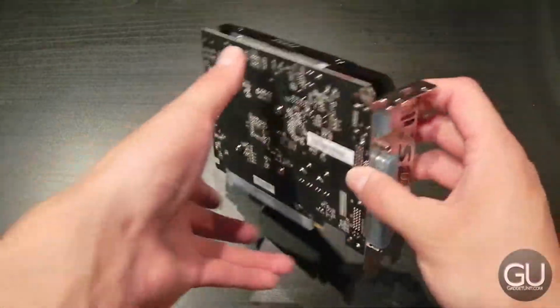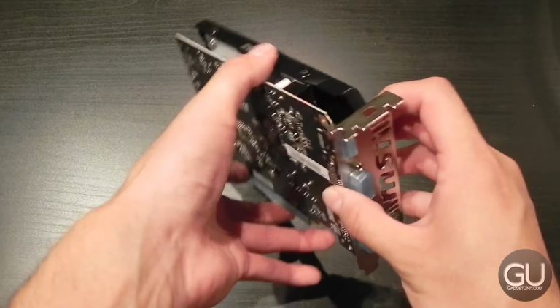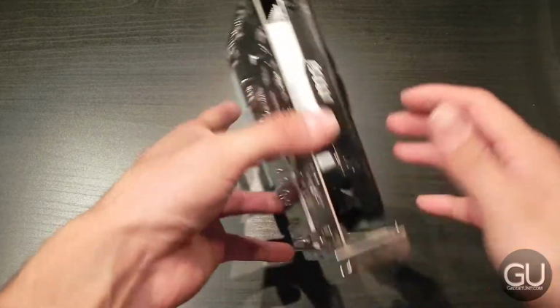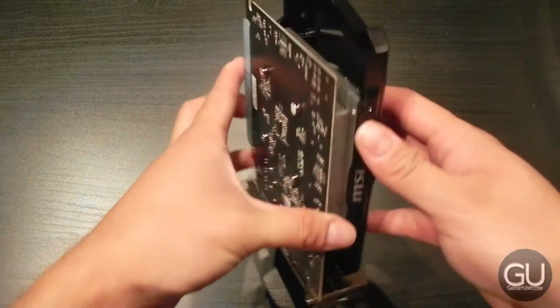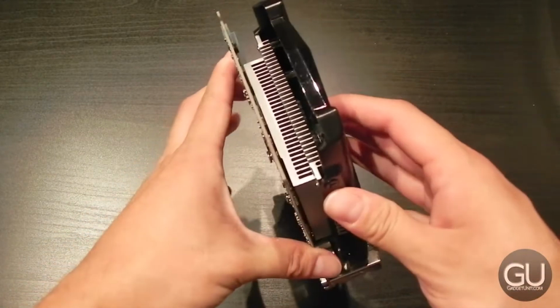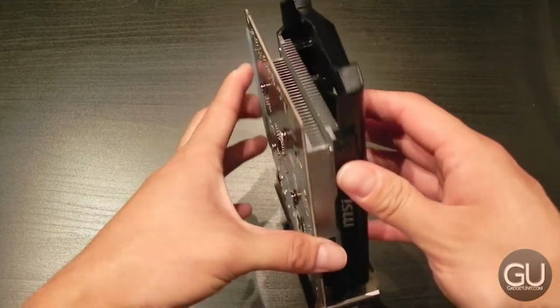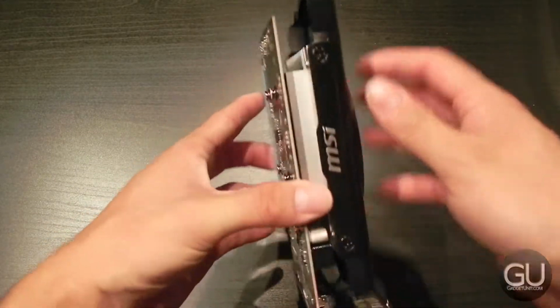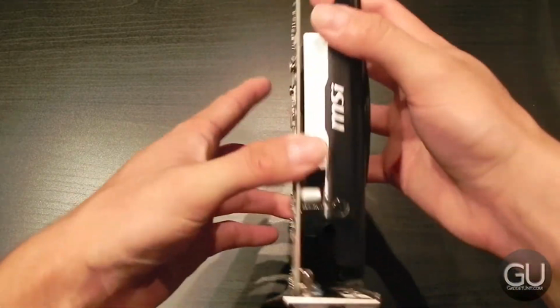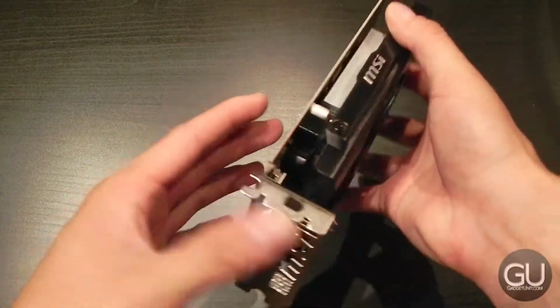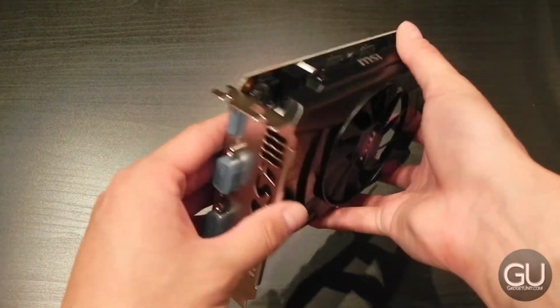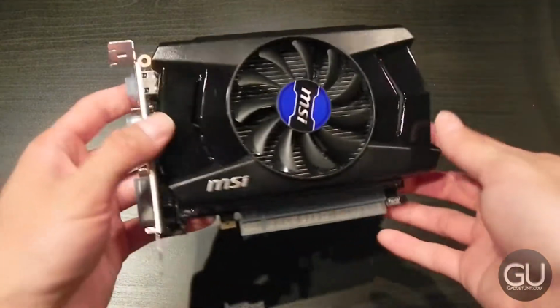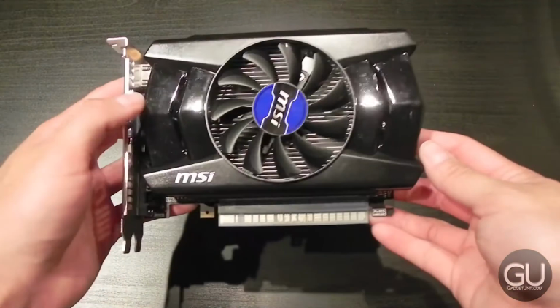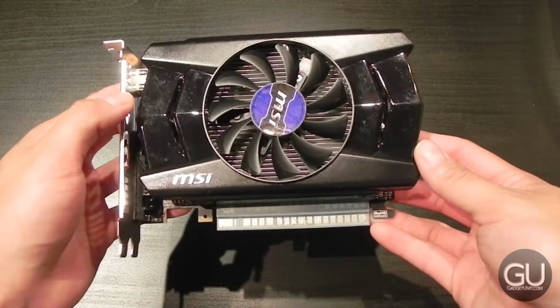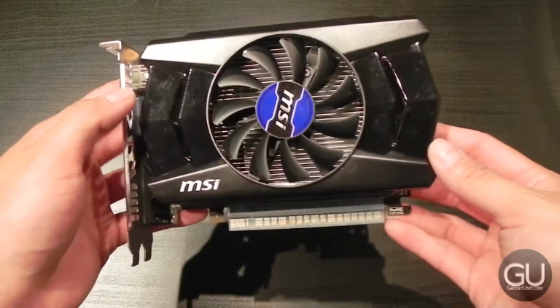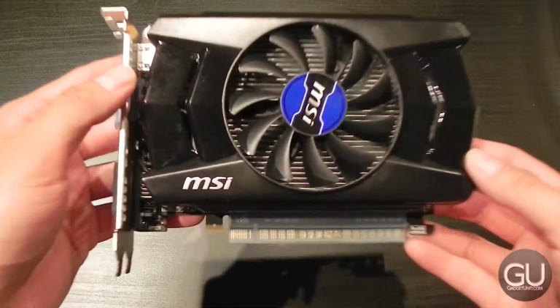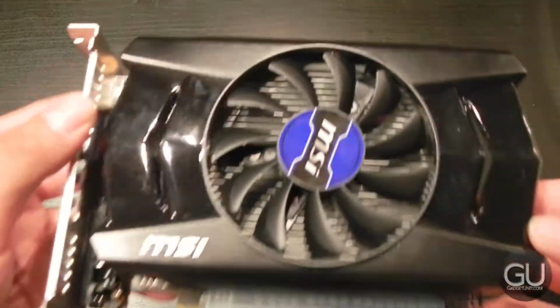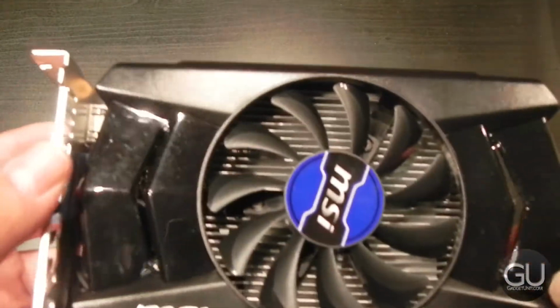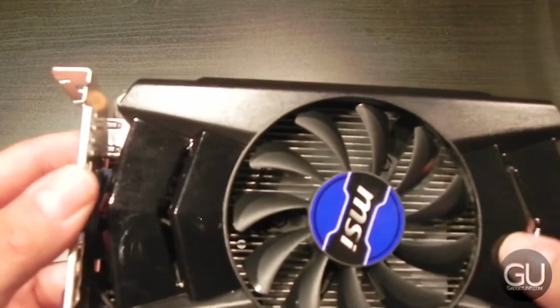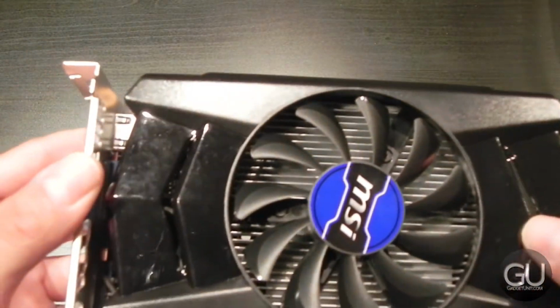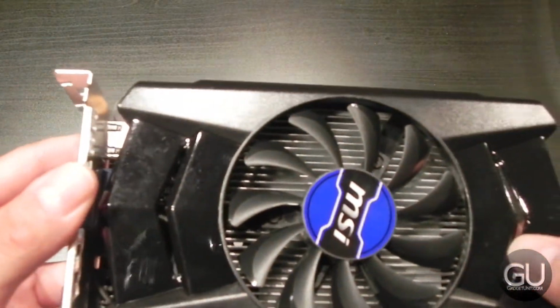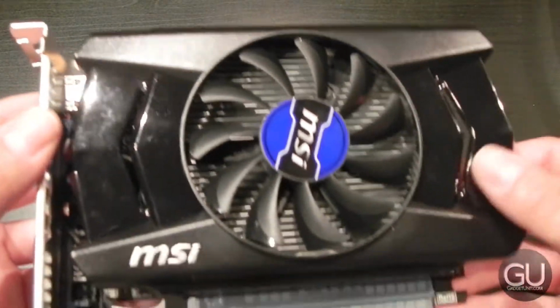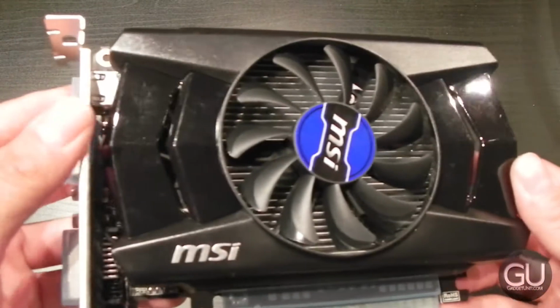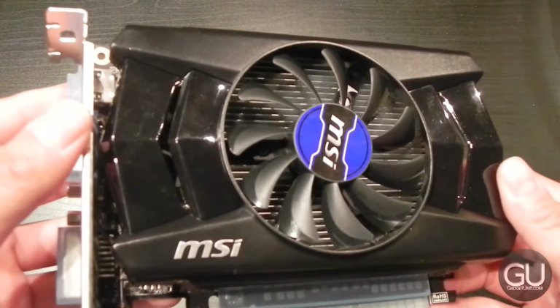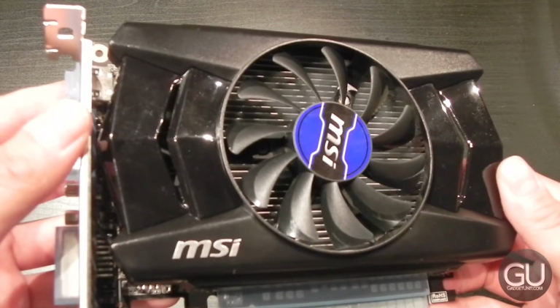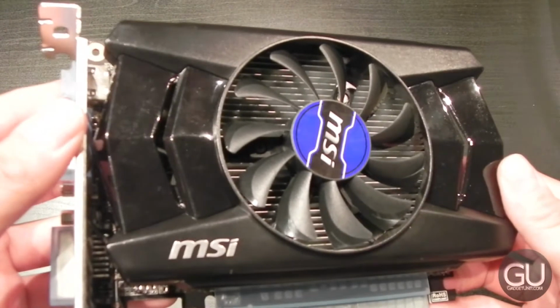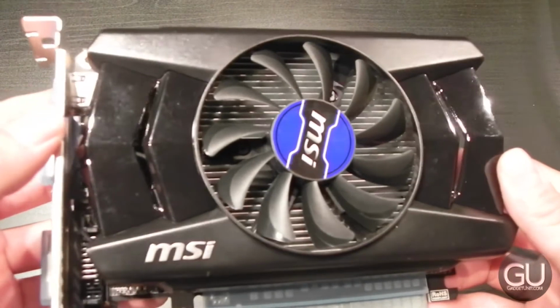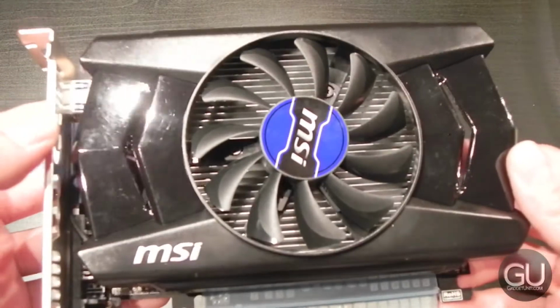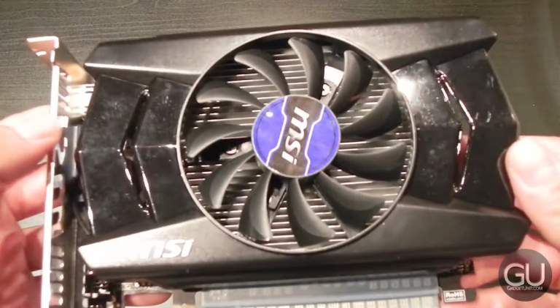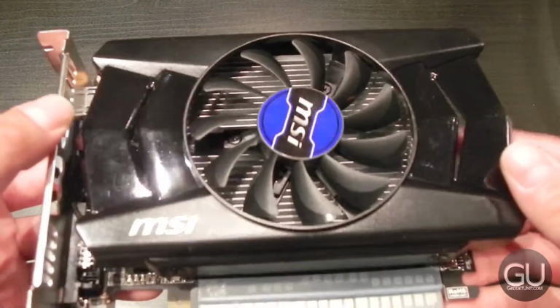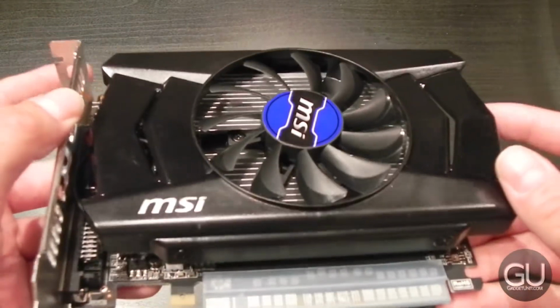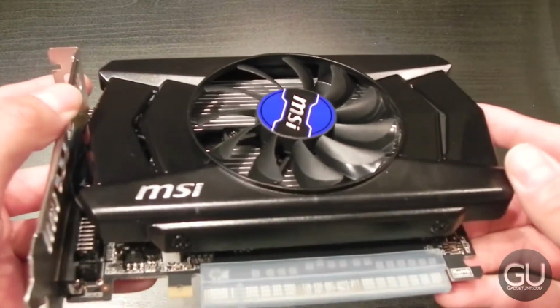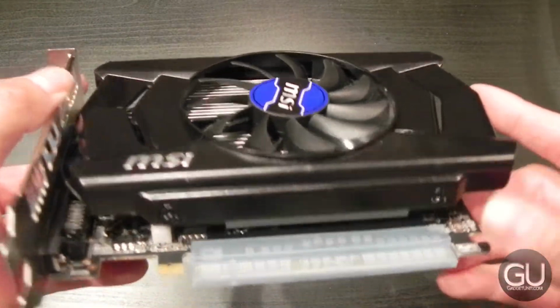This is the 1GB GDDR5 model. There are some other variants of this particular video card. Like I said in part 1, I did pick this up because it had a $30 mail-in rebate, making it anywhere from $40 to $50, which is not a bad price for this particular video card.